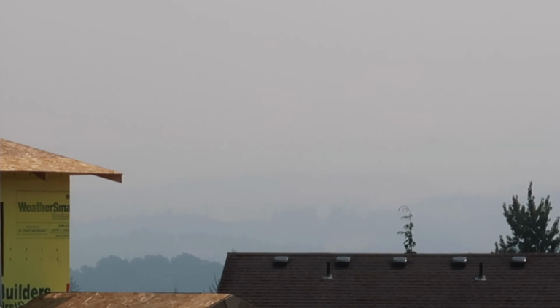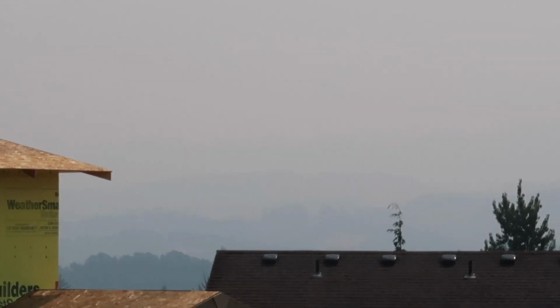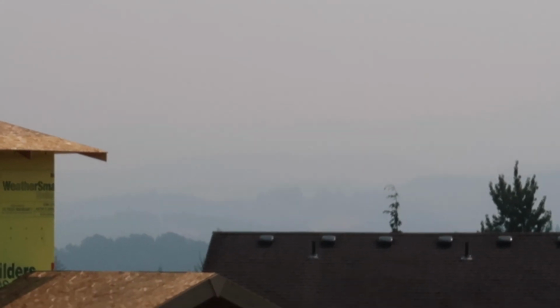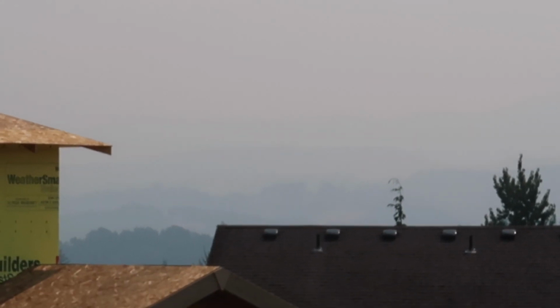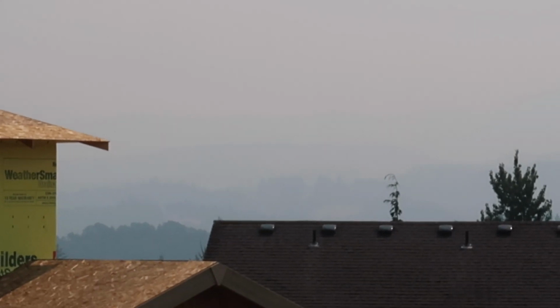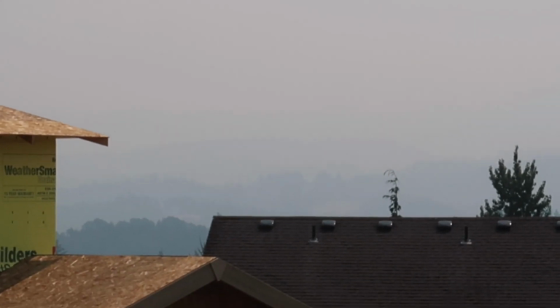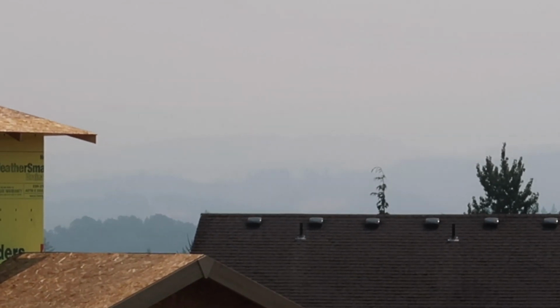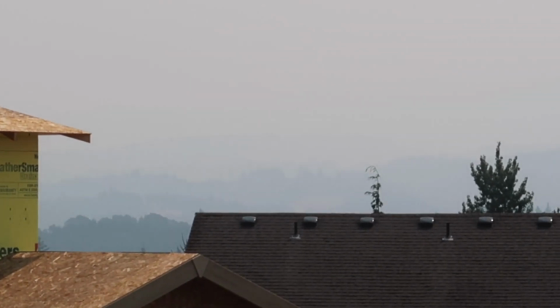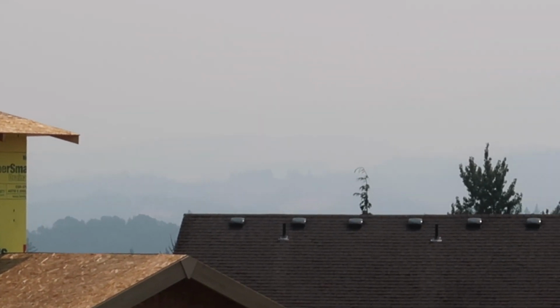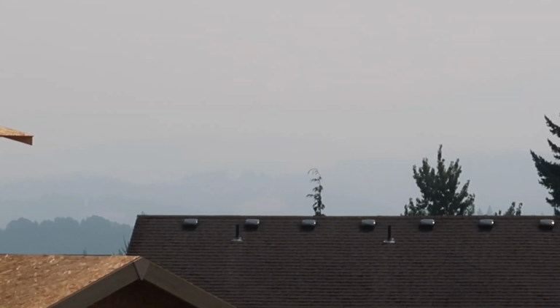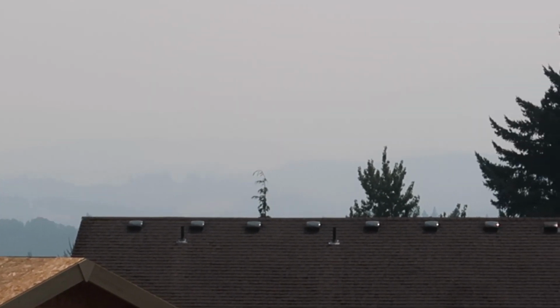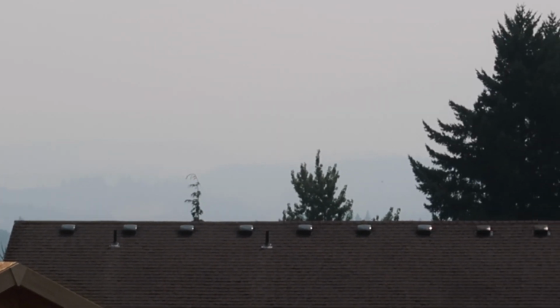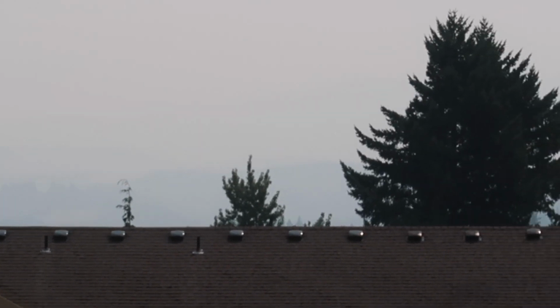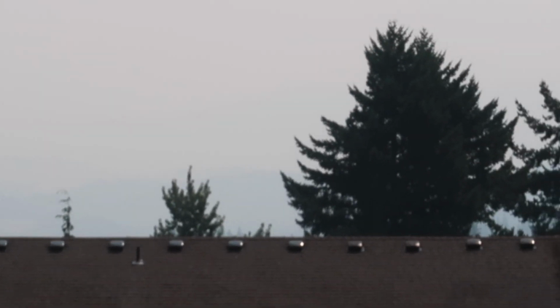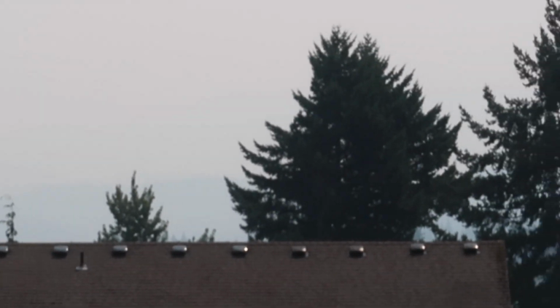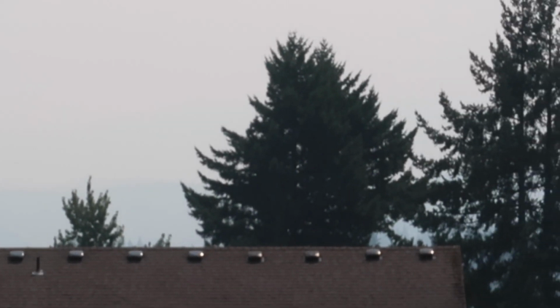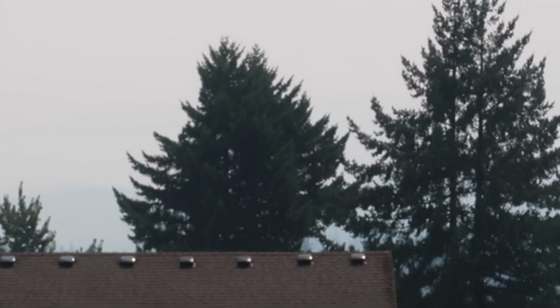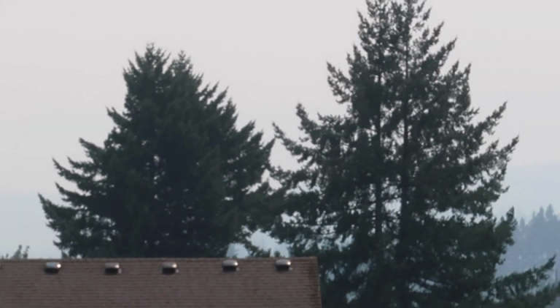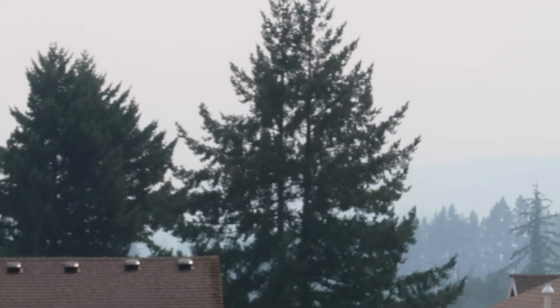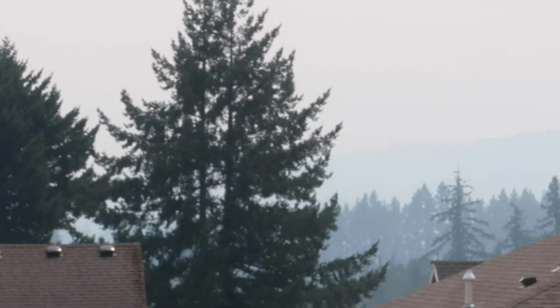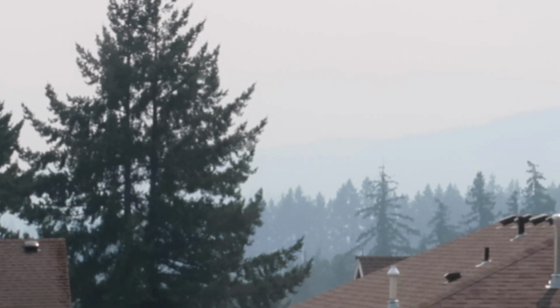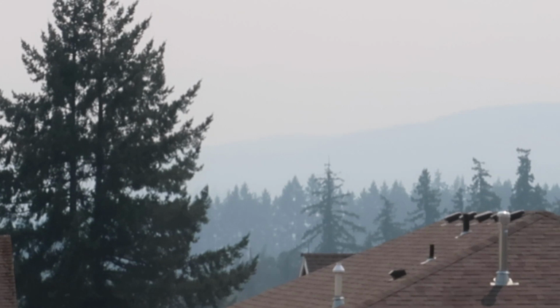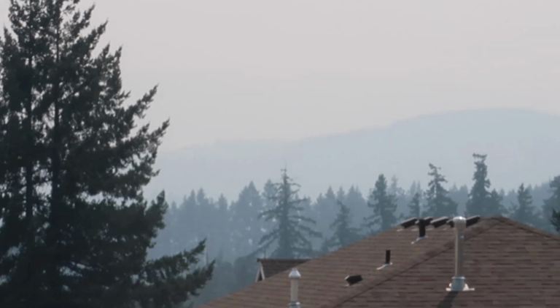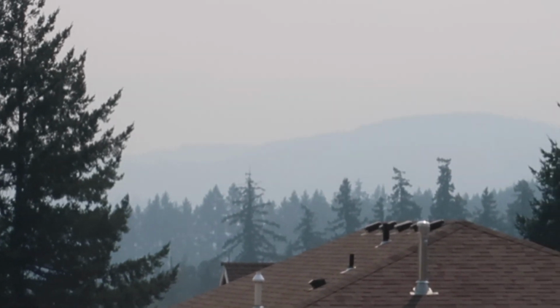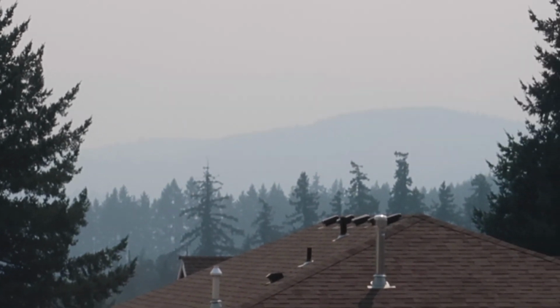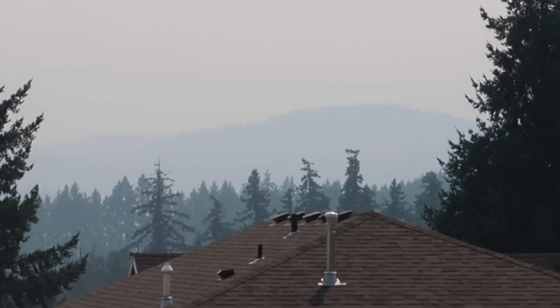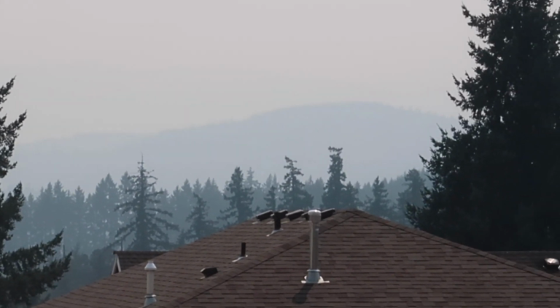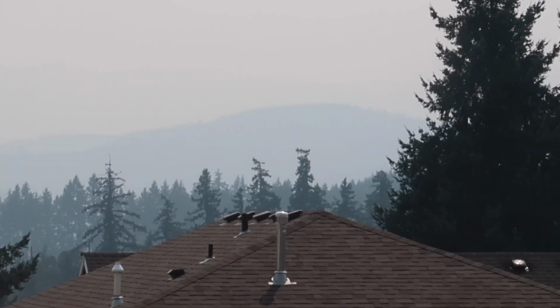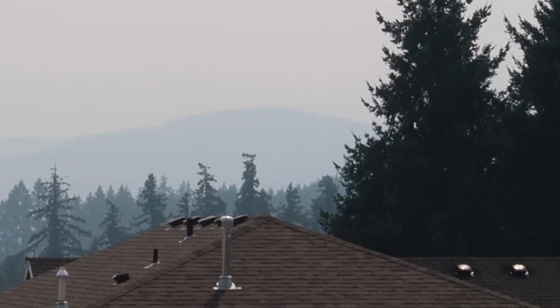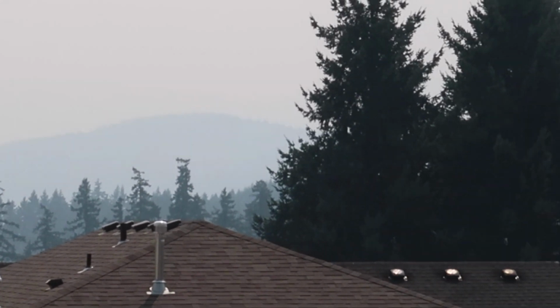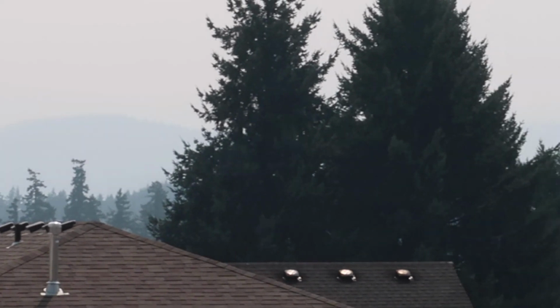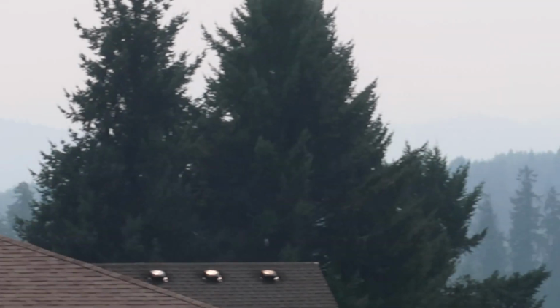Here's kind of a better perspective of how smoky it is out there. You can barely see the hills.